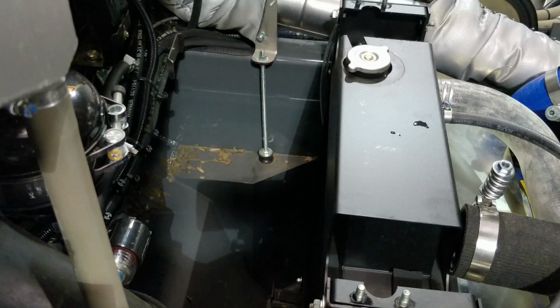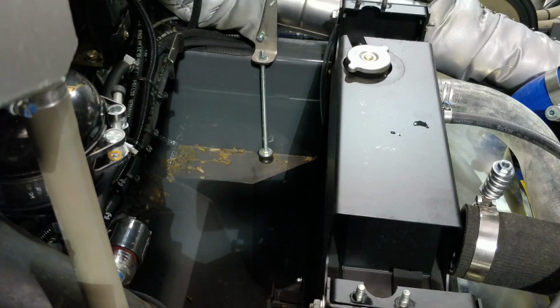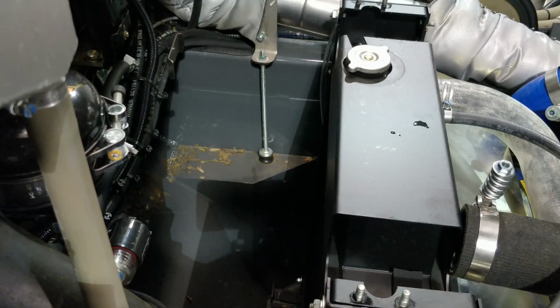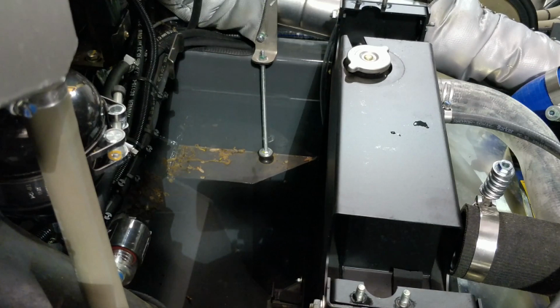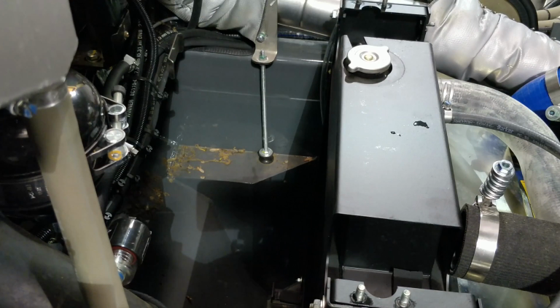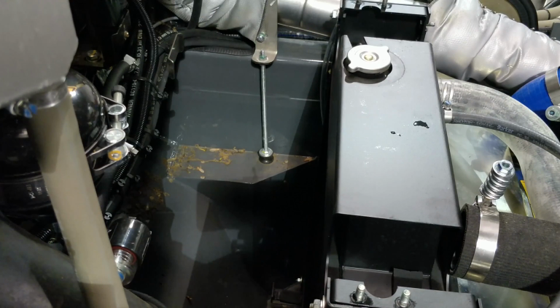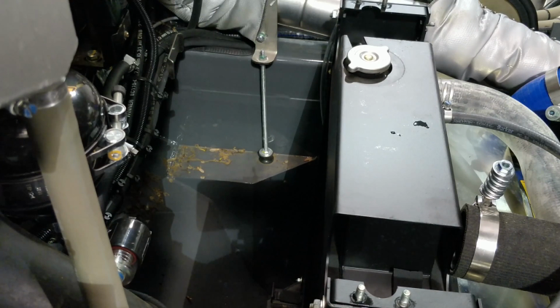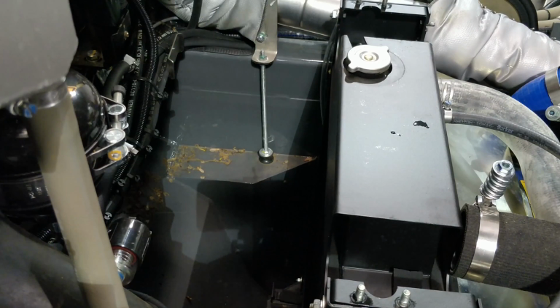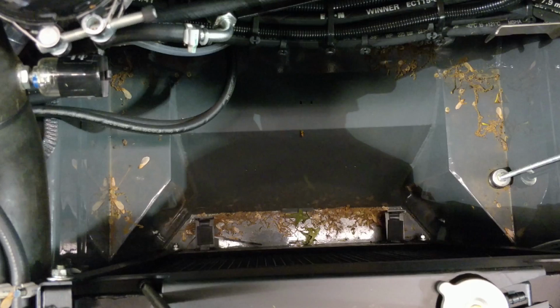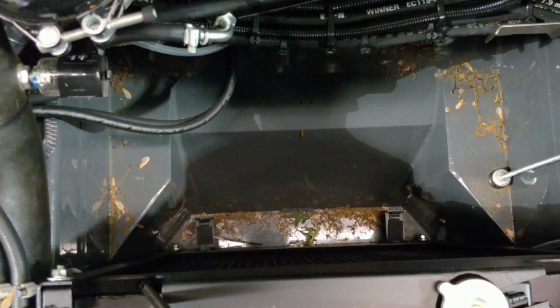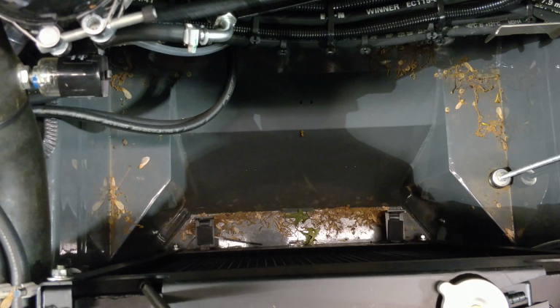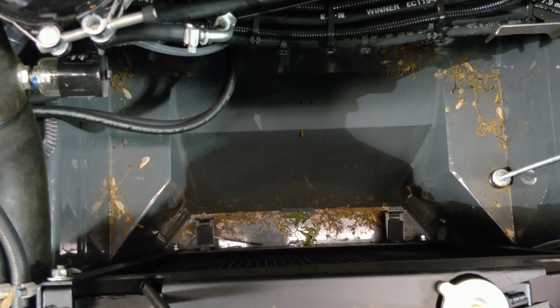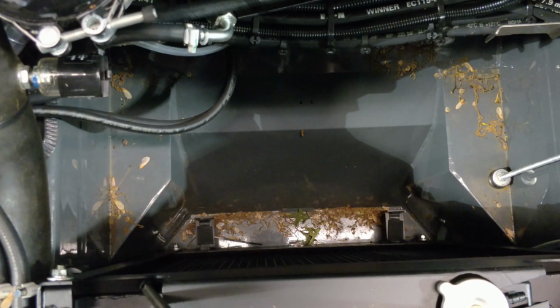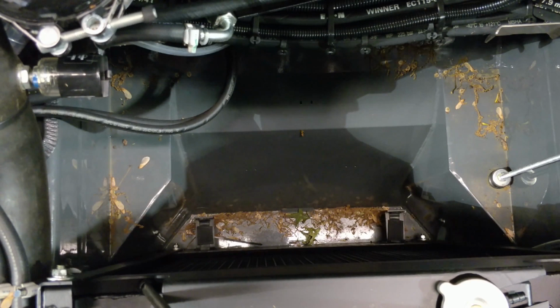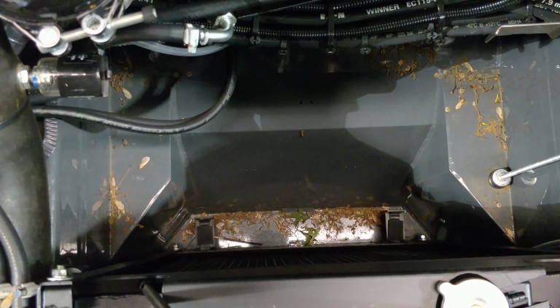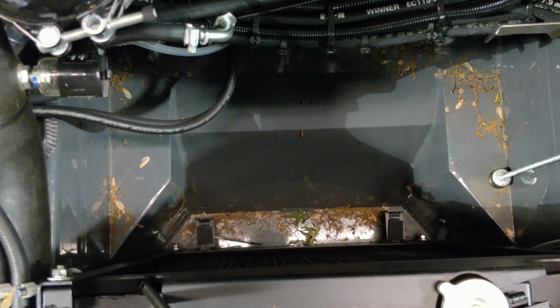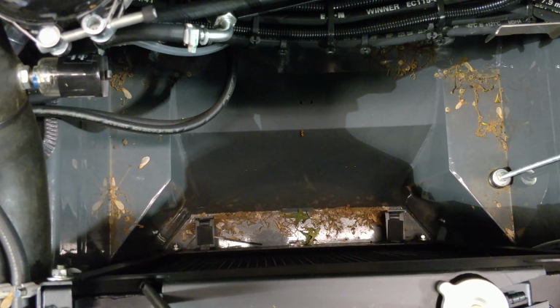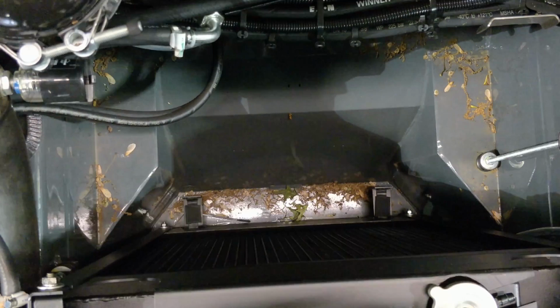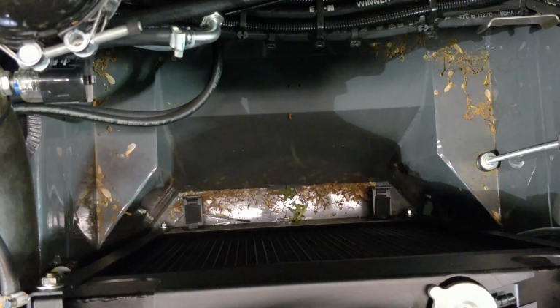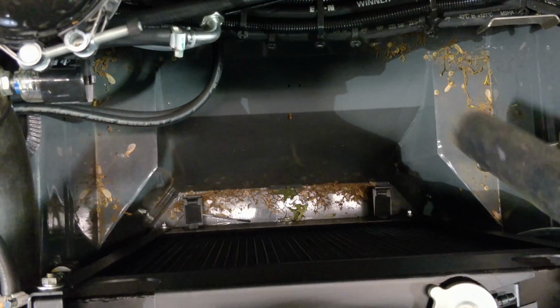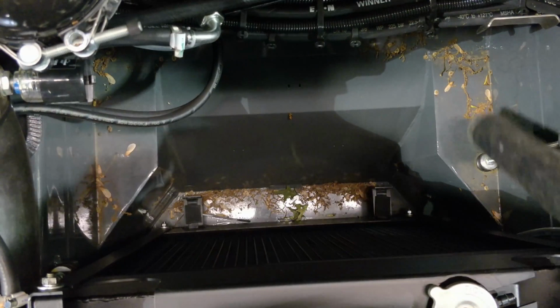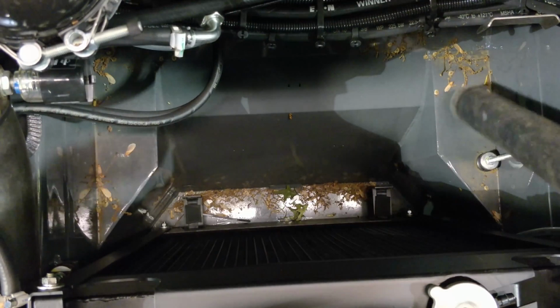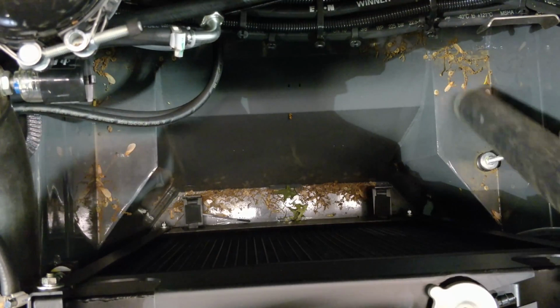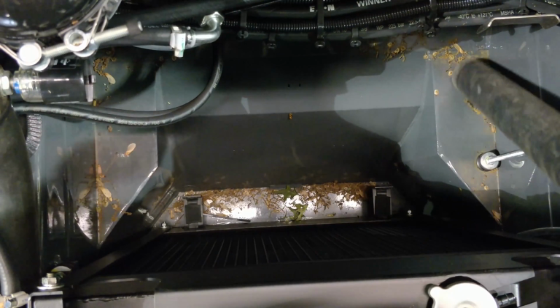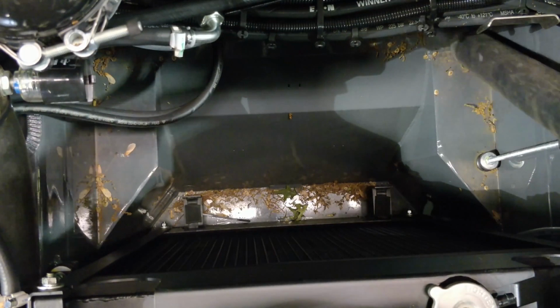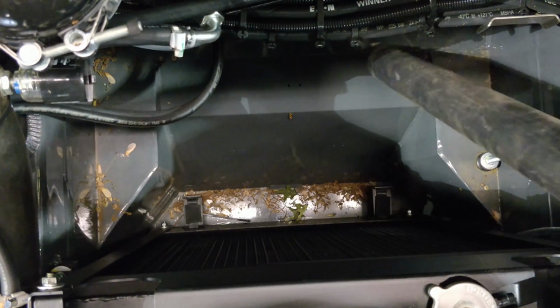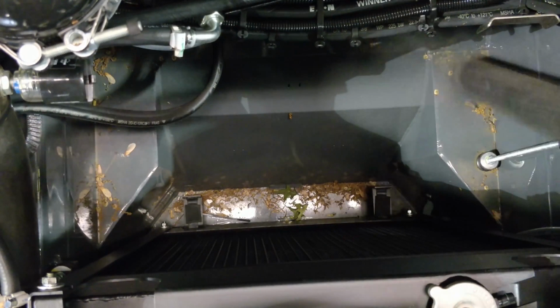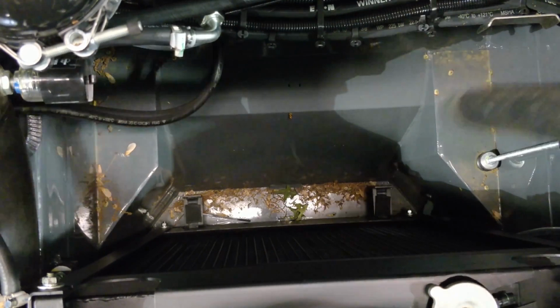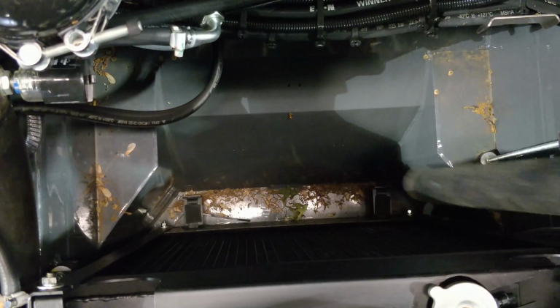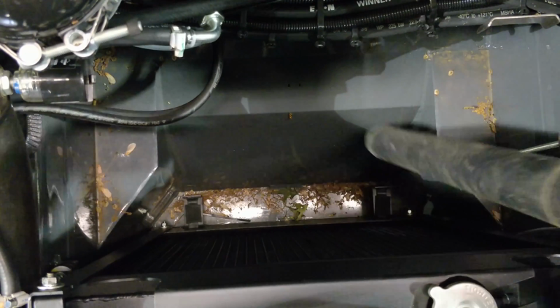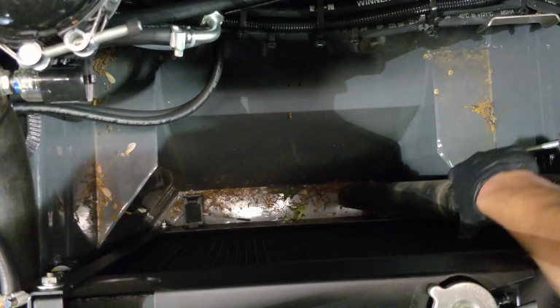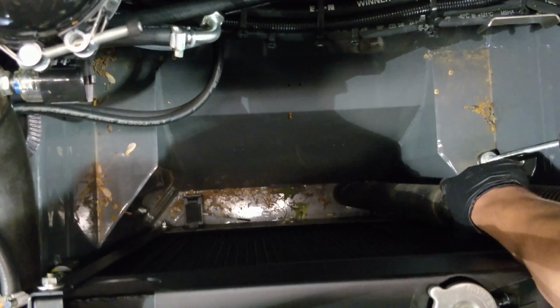Once we finish with the radiator, it is important to ensure the pocket where the intercooler and radiator sit in is clean and clear of all loose debris.